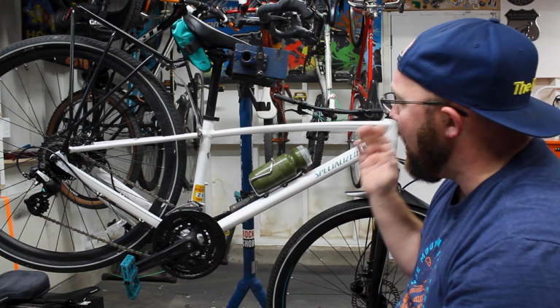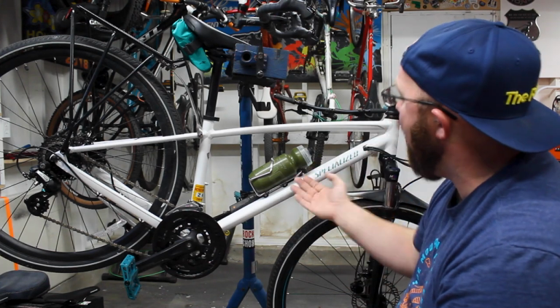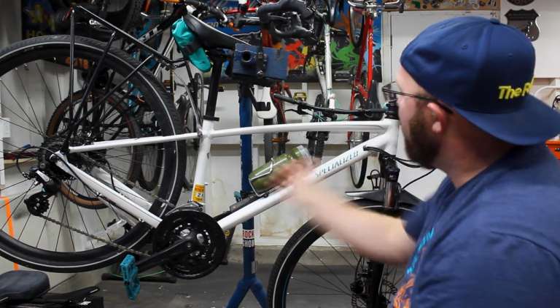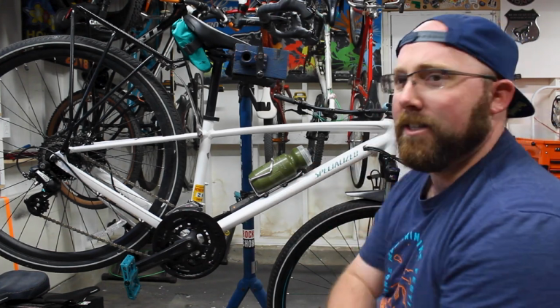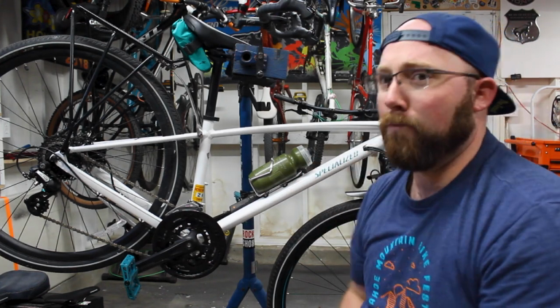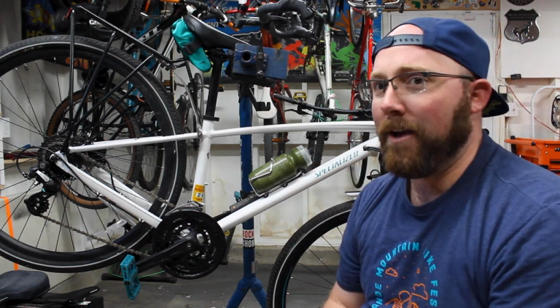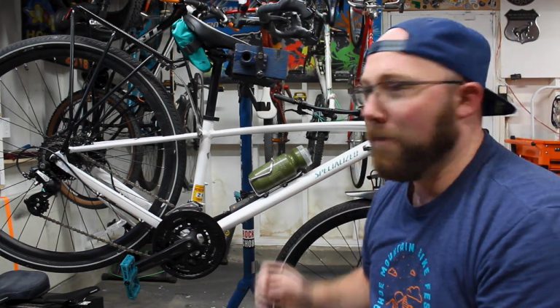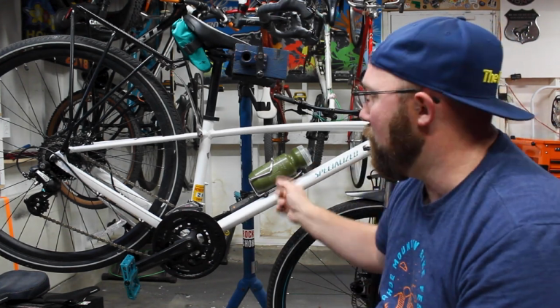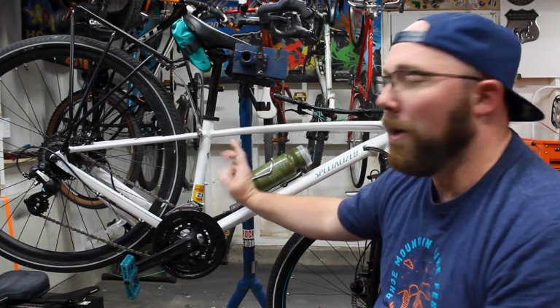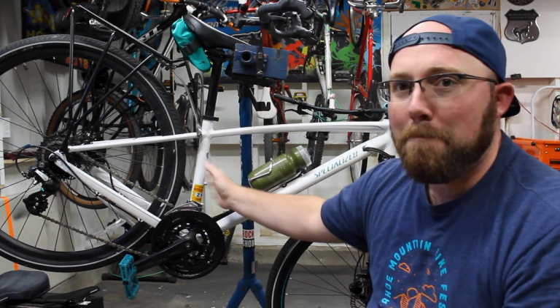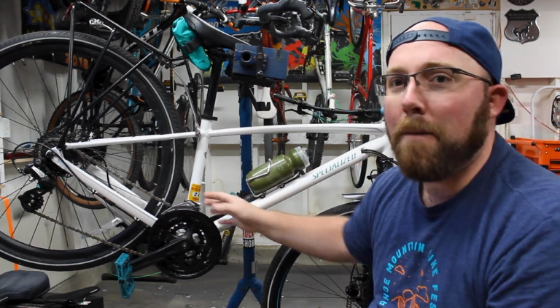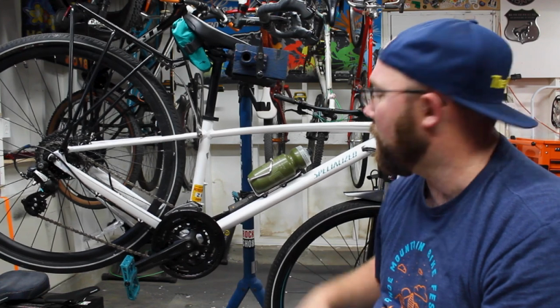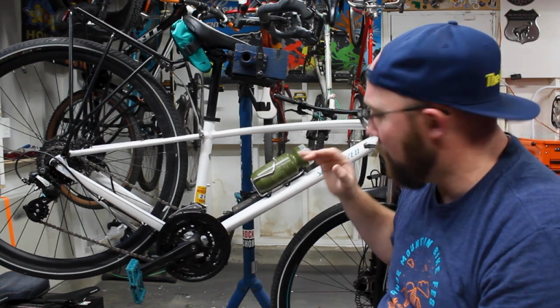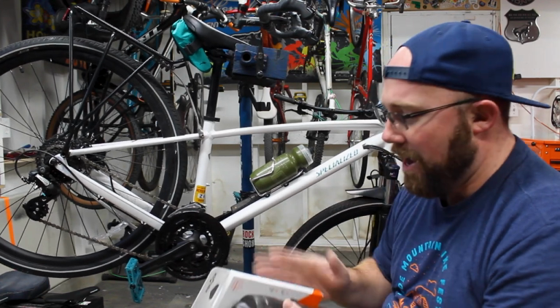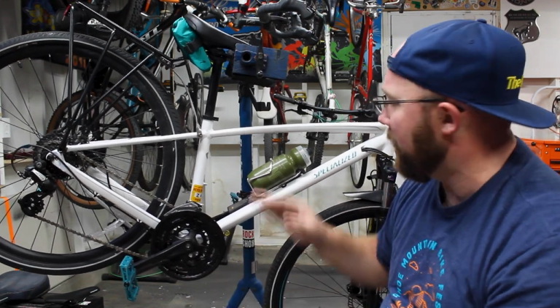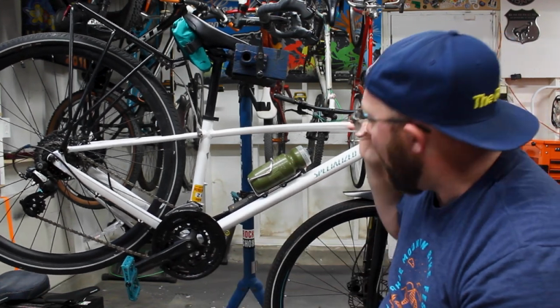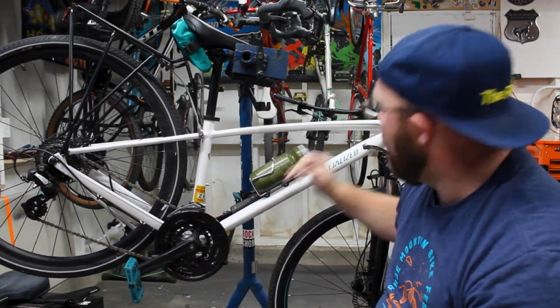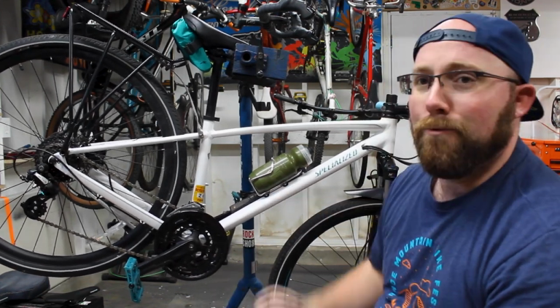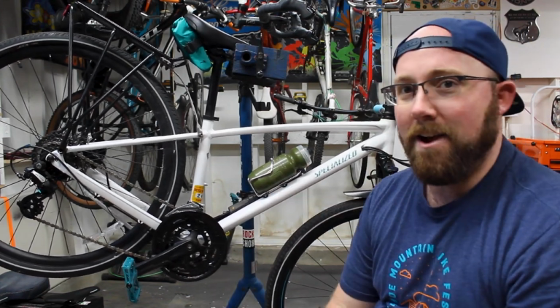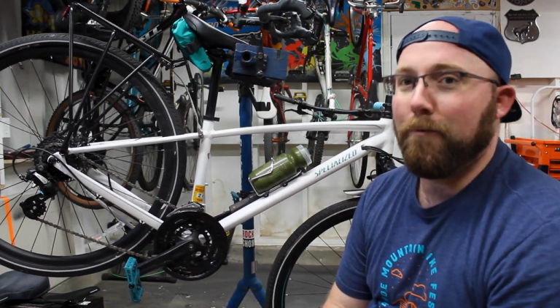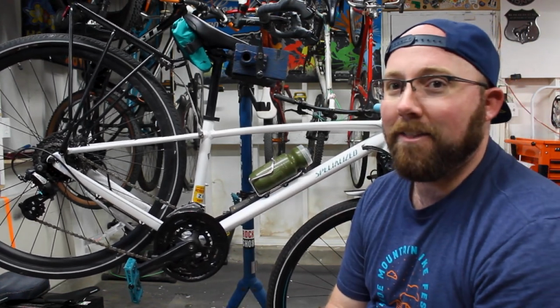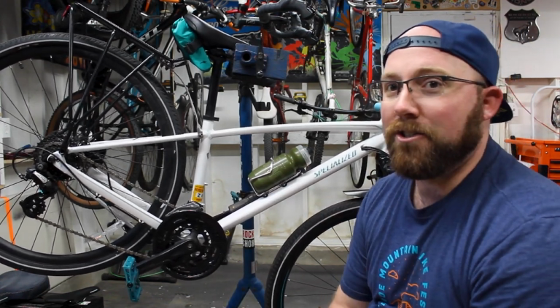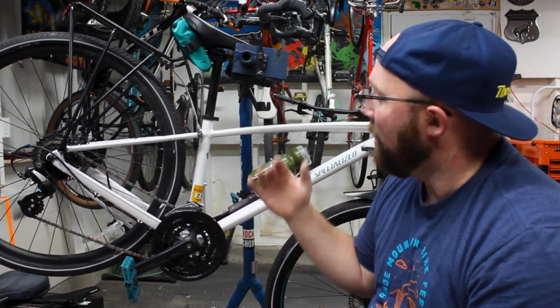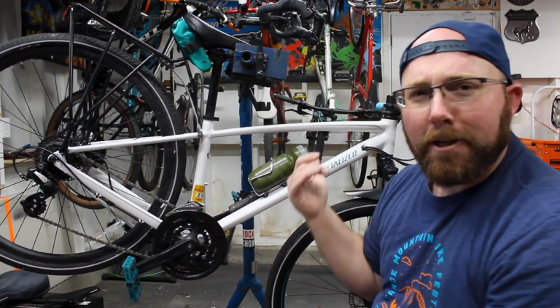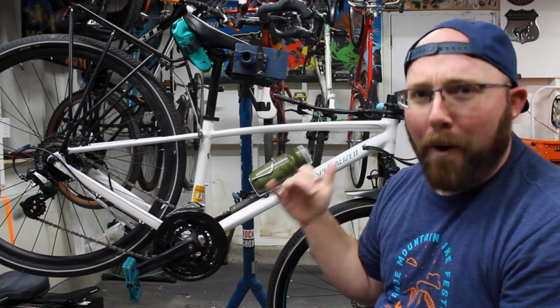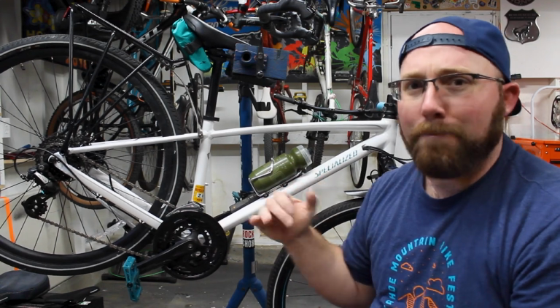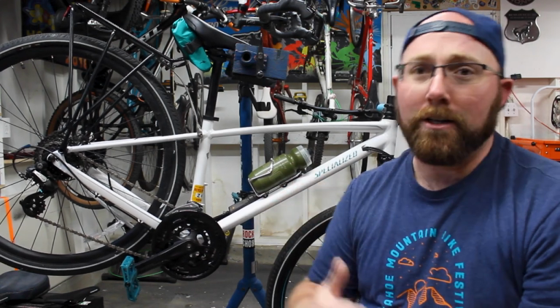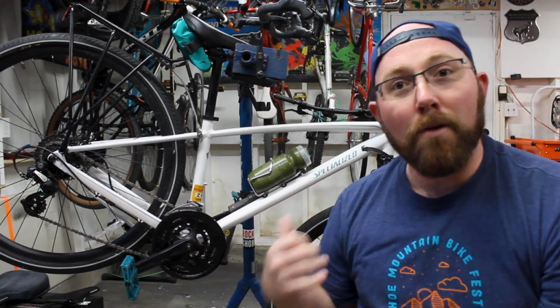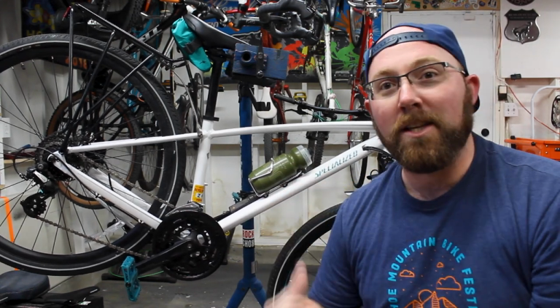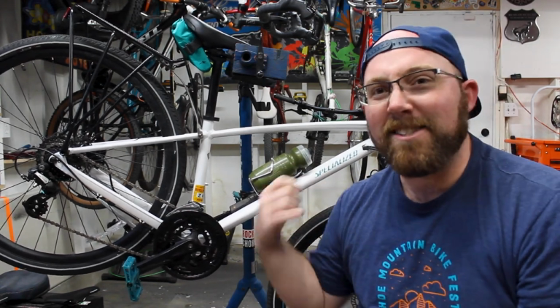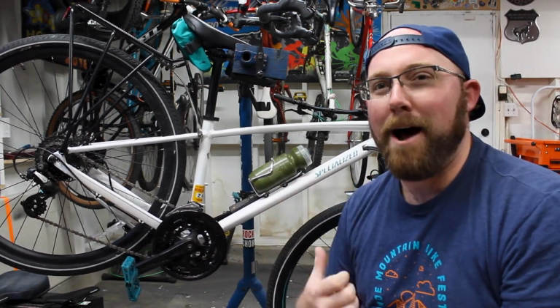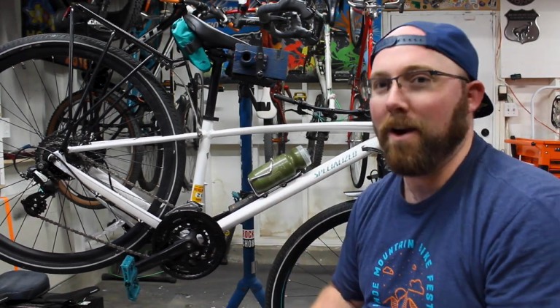Right now we have just a standard water bottle cage on here. We're going to move that one back to our back mounts and mount this Fidlock right here on the down tube. That should be a perfect spot for her. Let's move a little closer to the bike and talk about how it works.